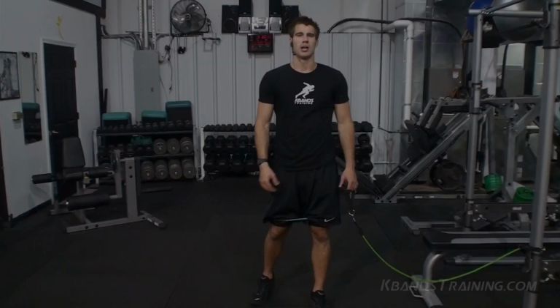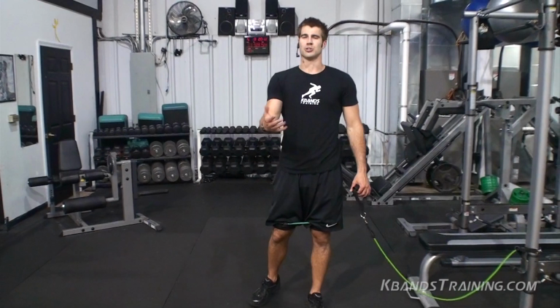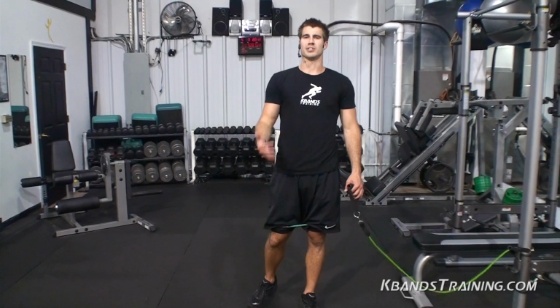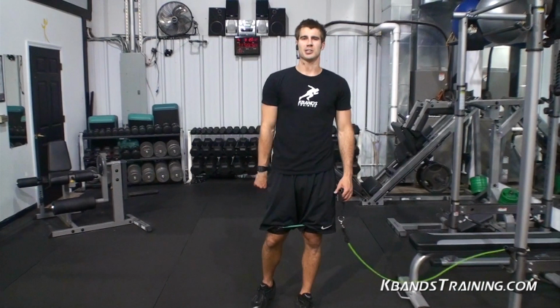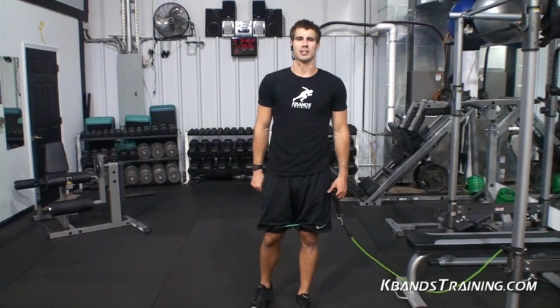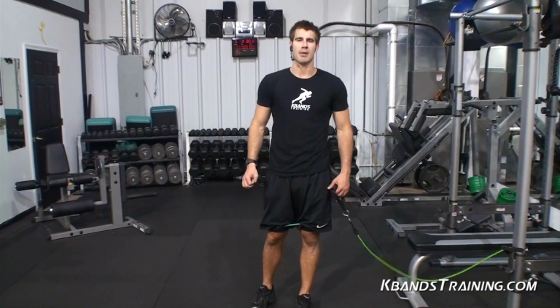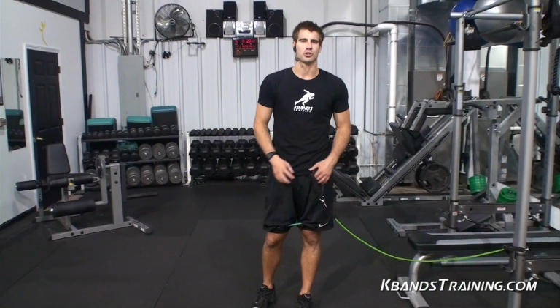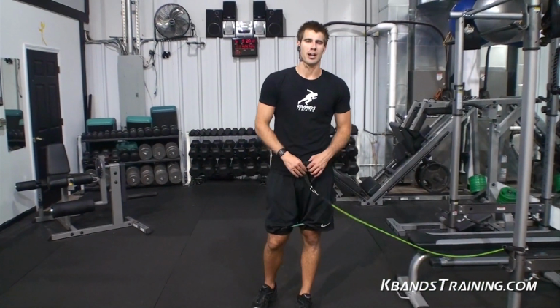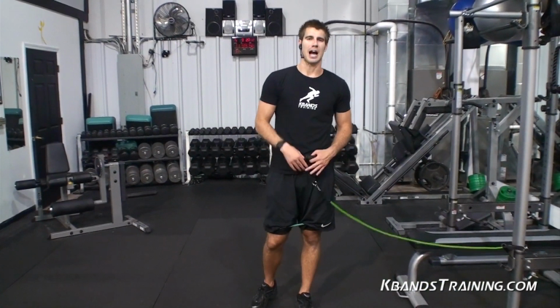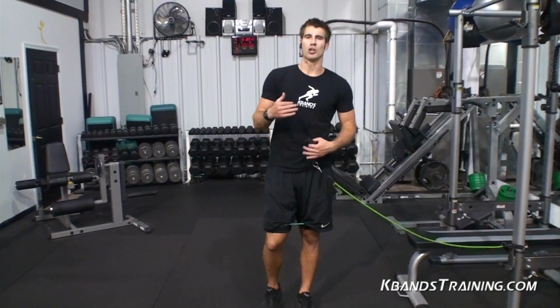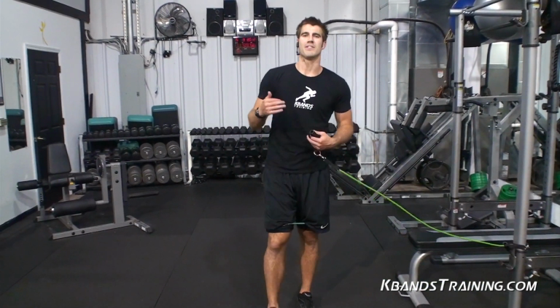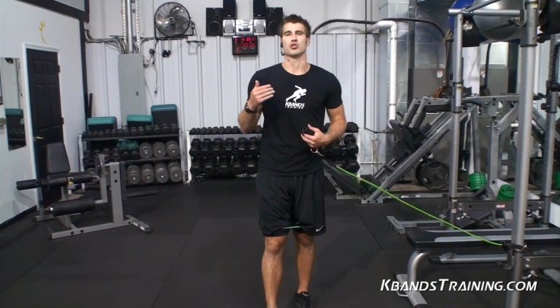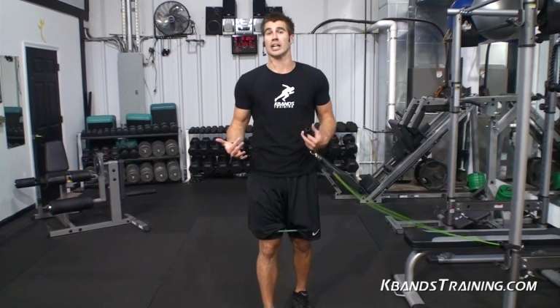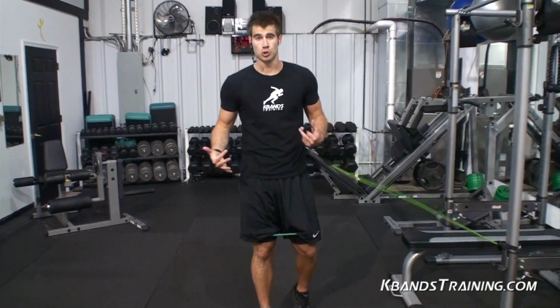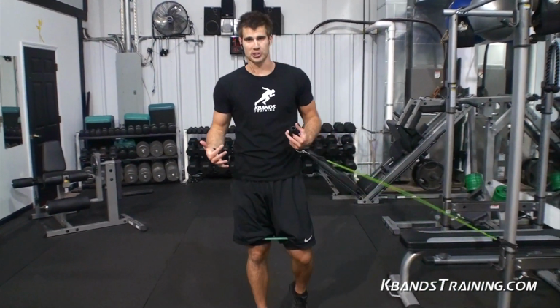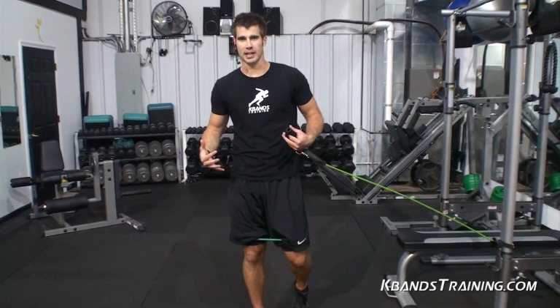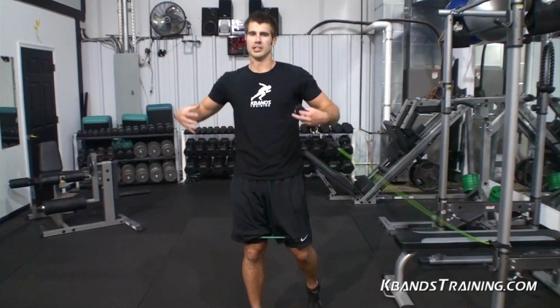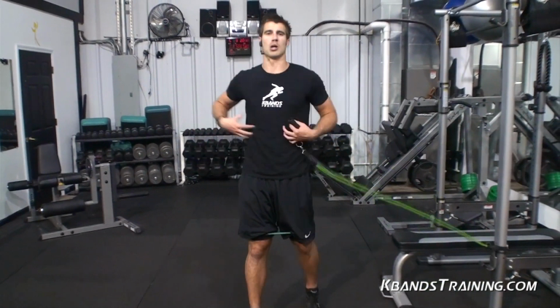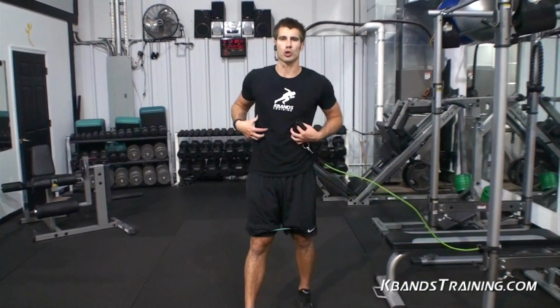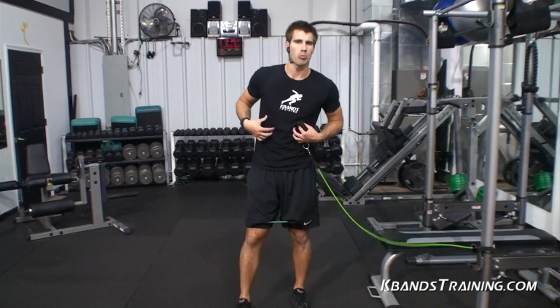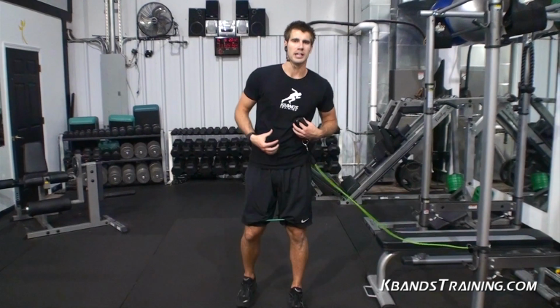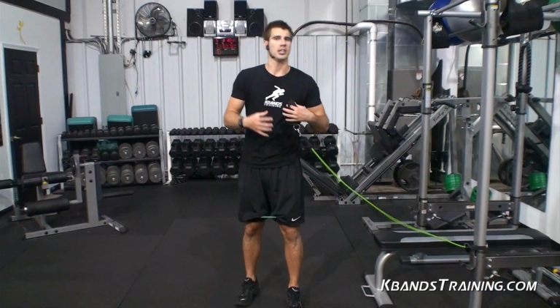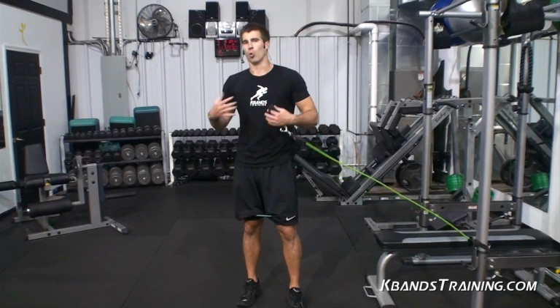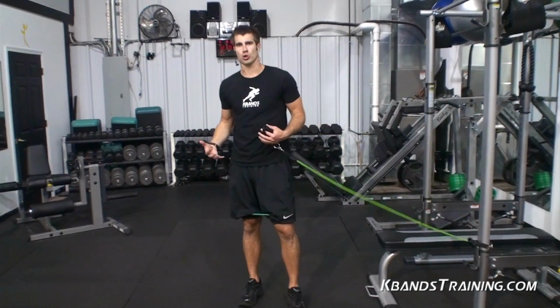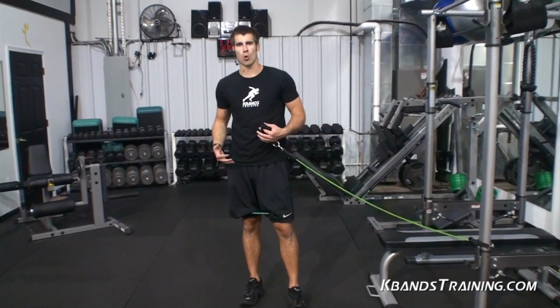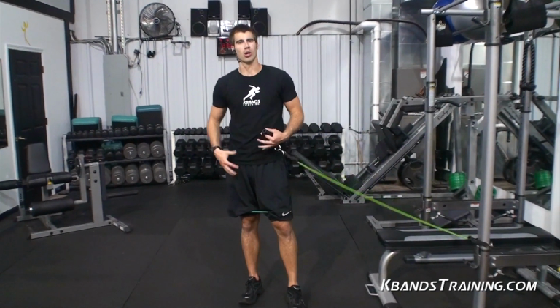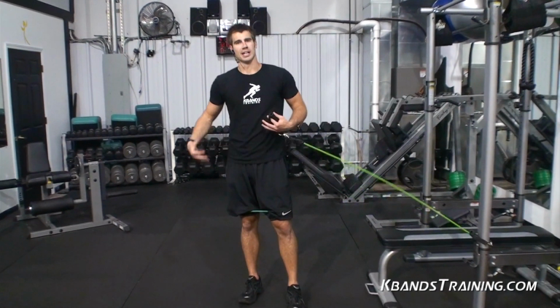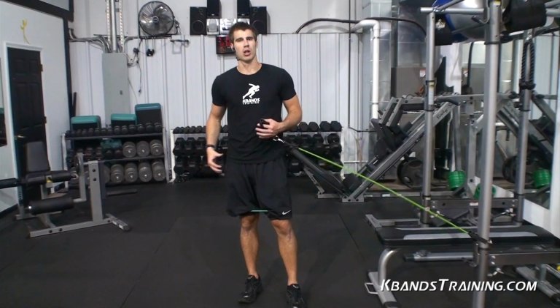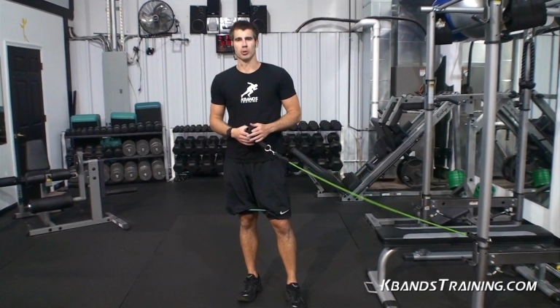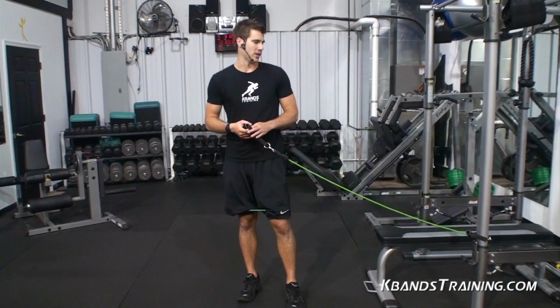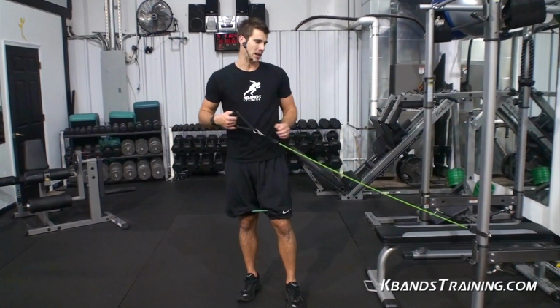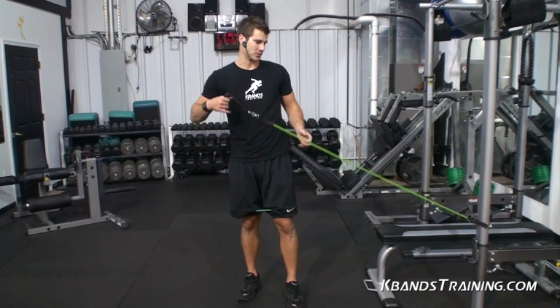Hi, Trevor Tyson with K-Bands Training. I wanted to give you this great super set to kind of work your obliques, work your core, as well as building your hip muscles.